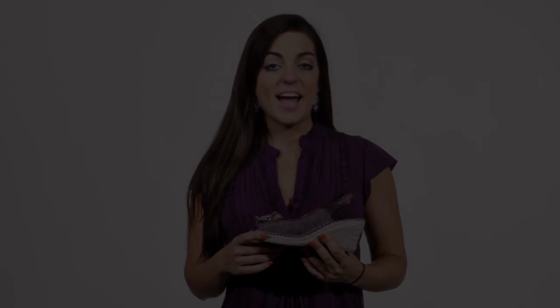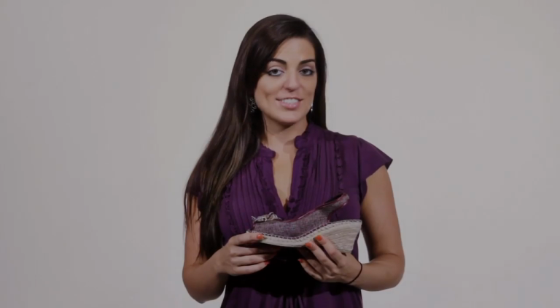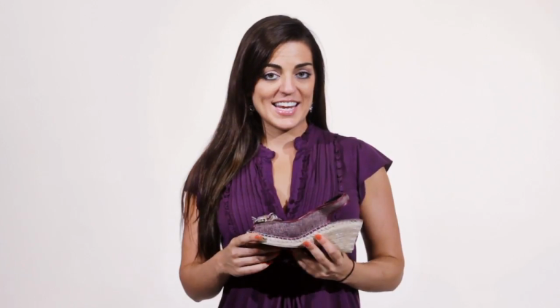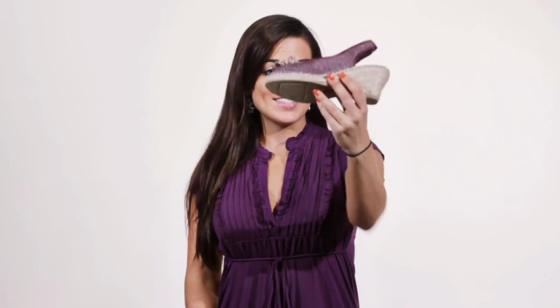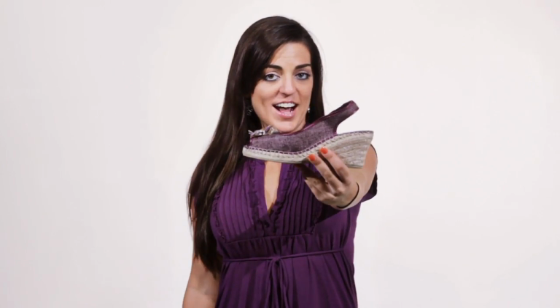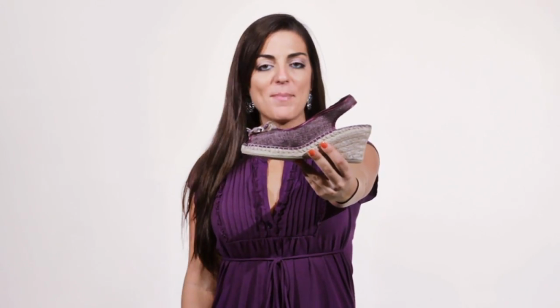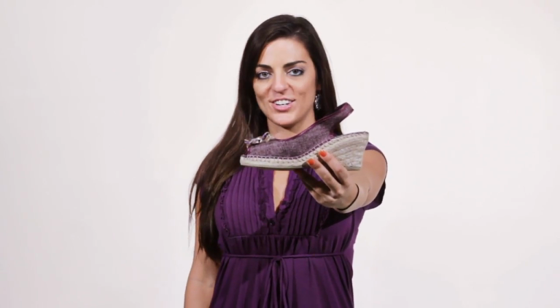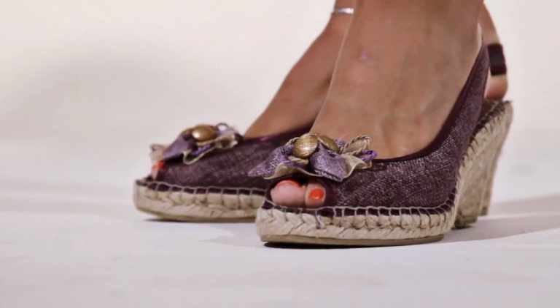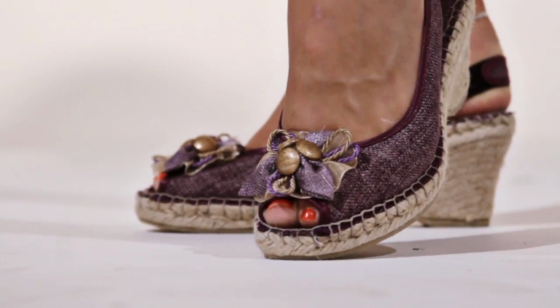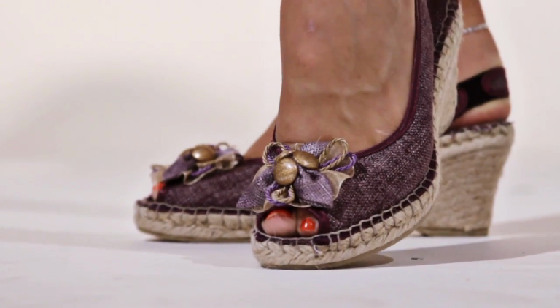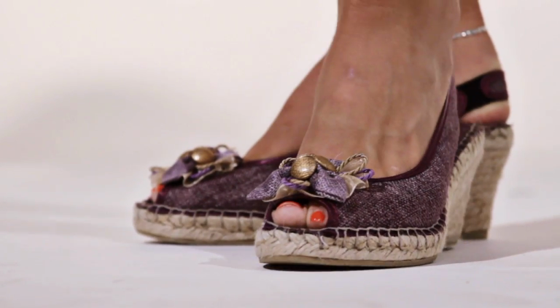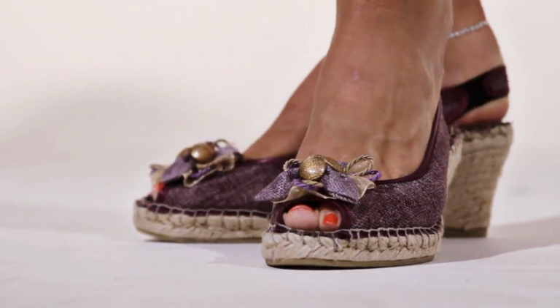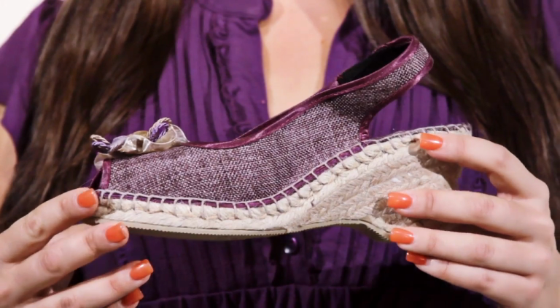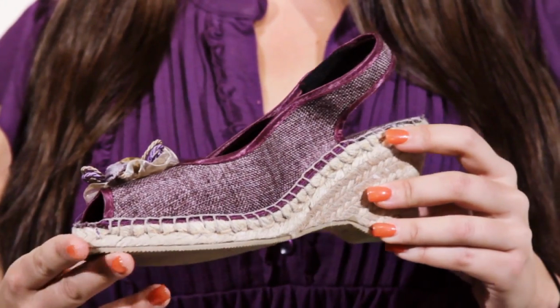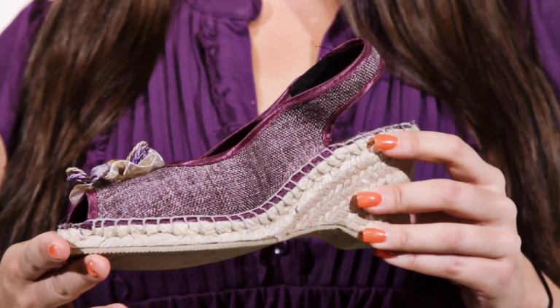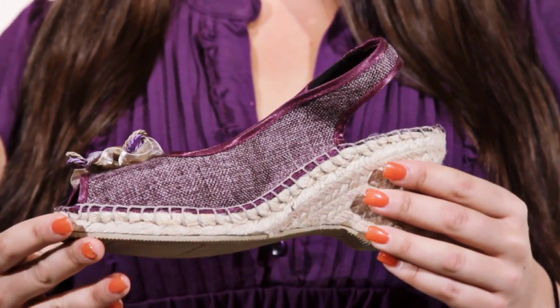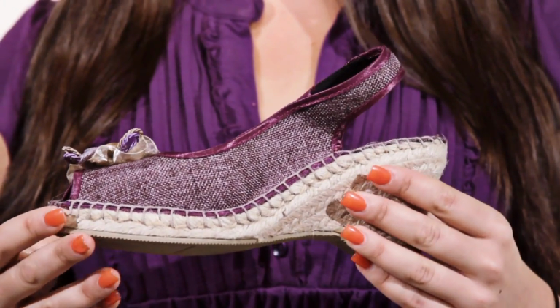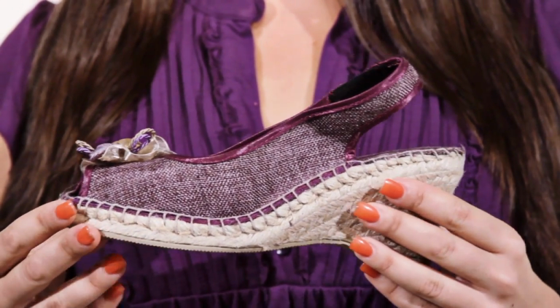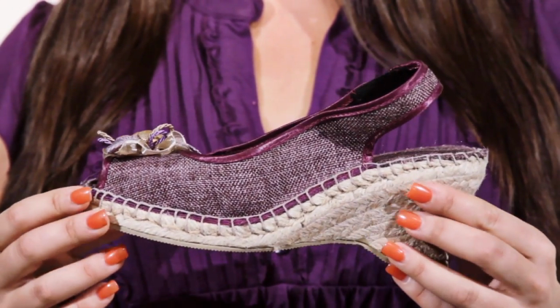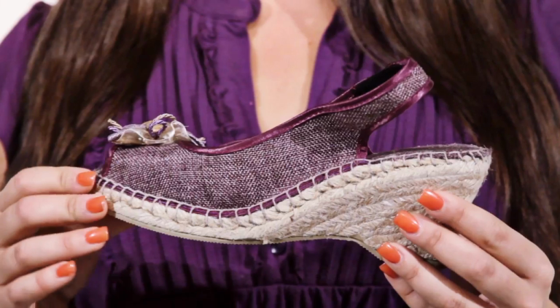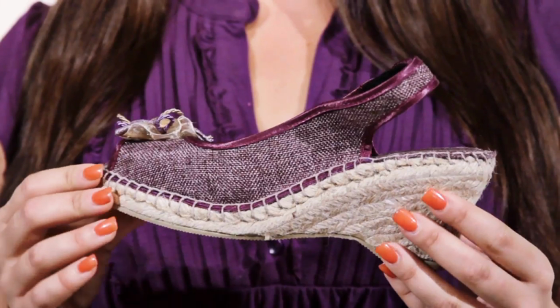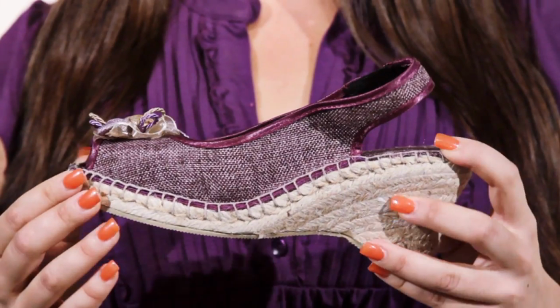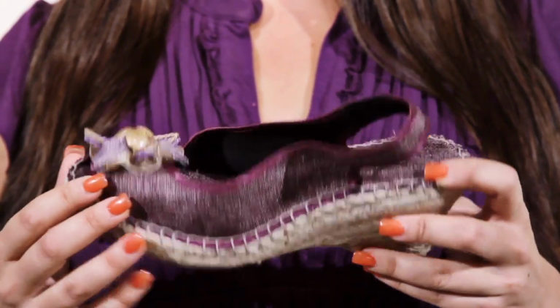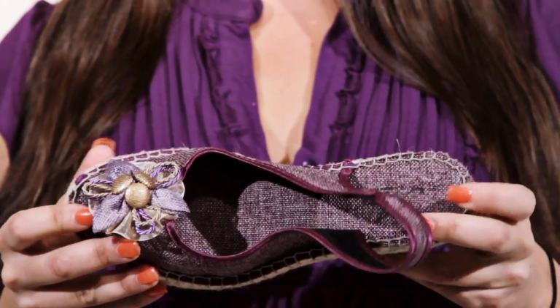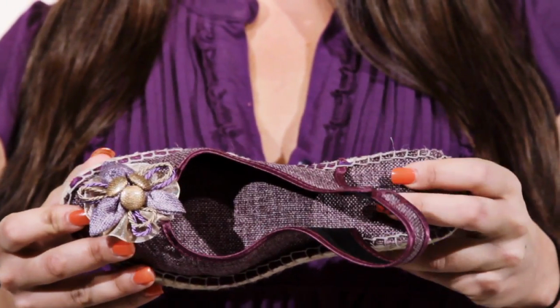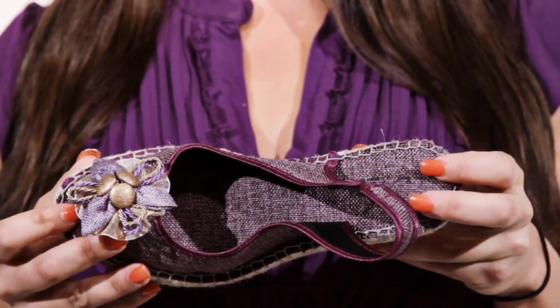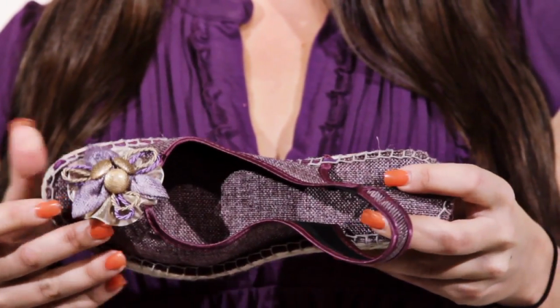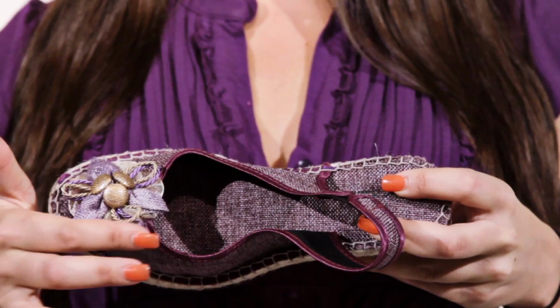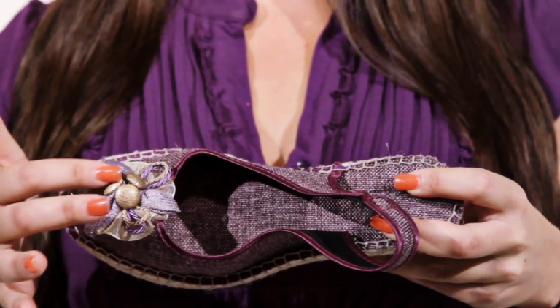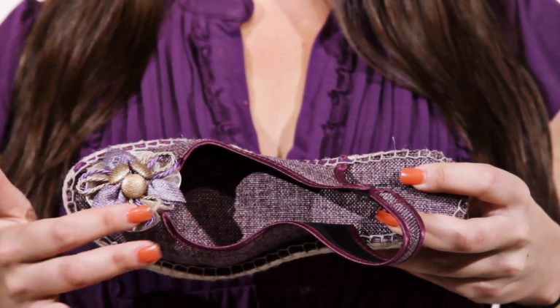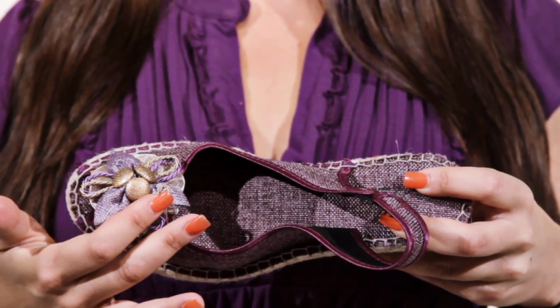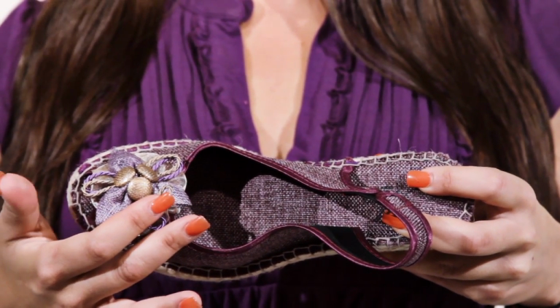Hi, this is Christine and this is the Organza by Azora. This classic espadrille style is made in Spain from the highest quality materials. A cotton lining keeps the foot cool, while a peep toe and decorative floral embellishment at the toe adds a flirty twist.